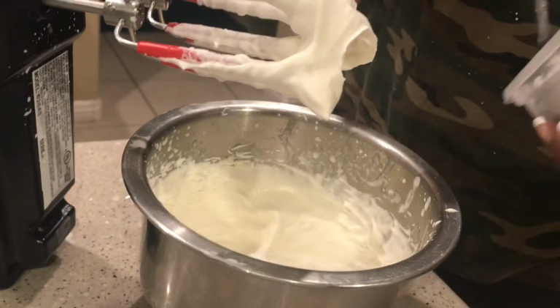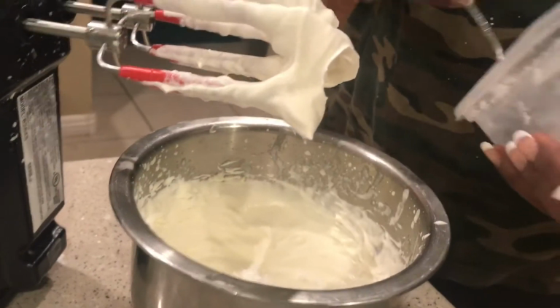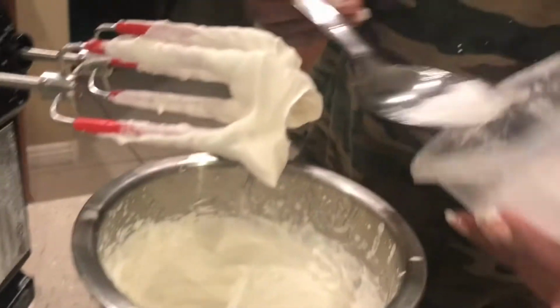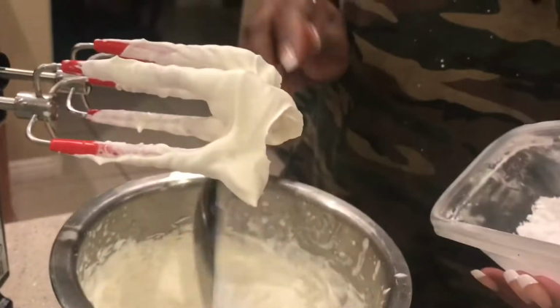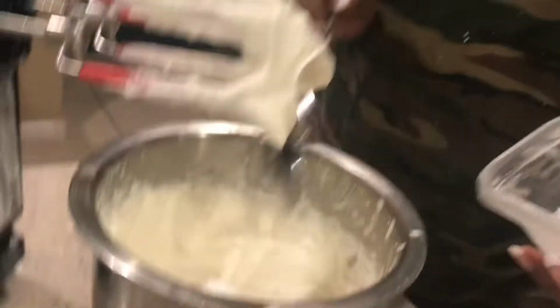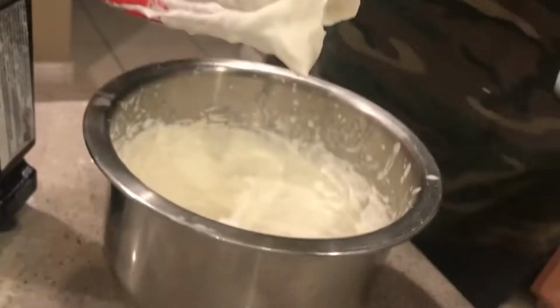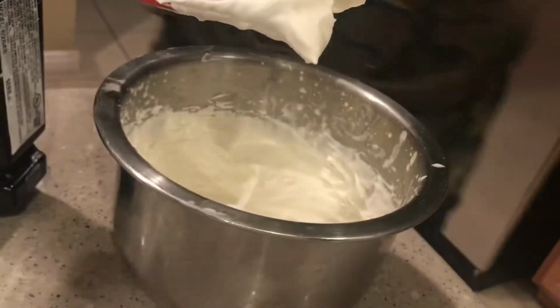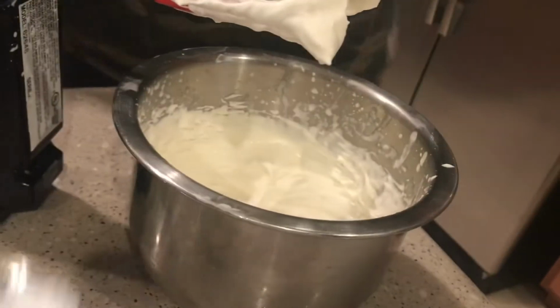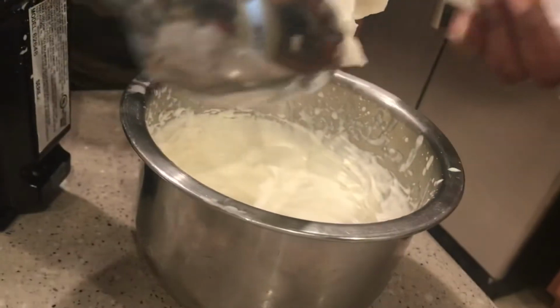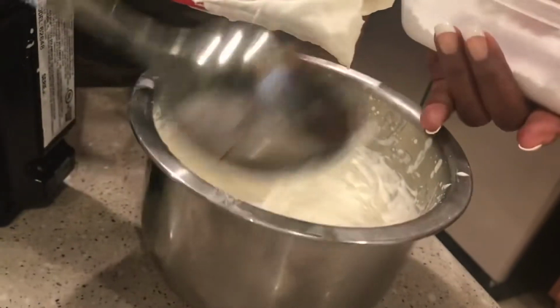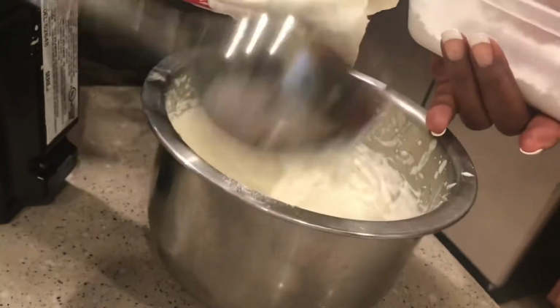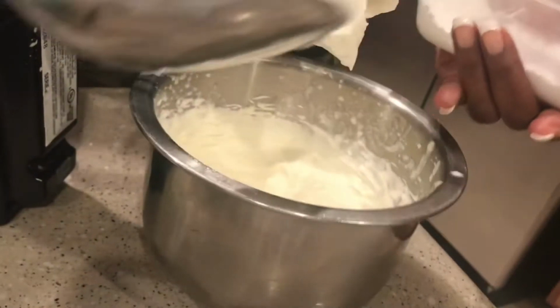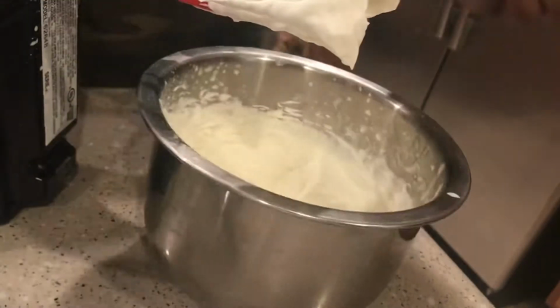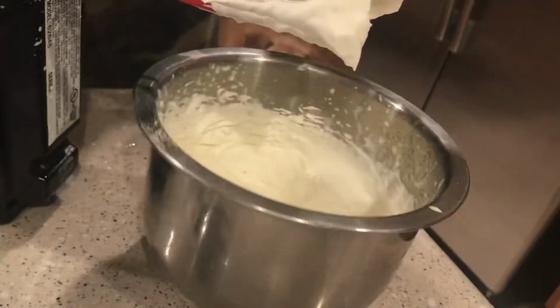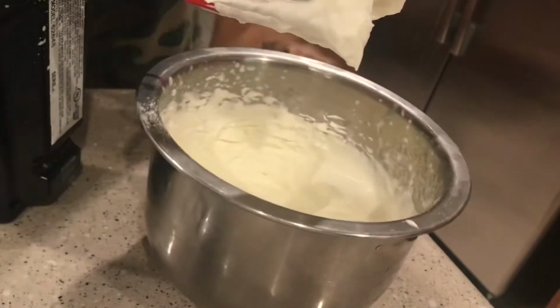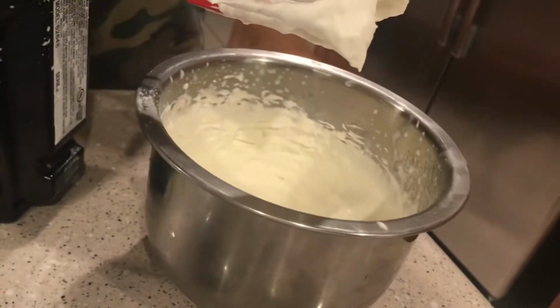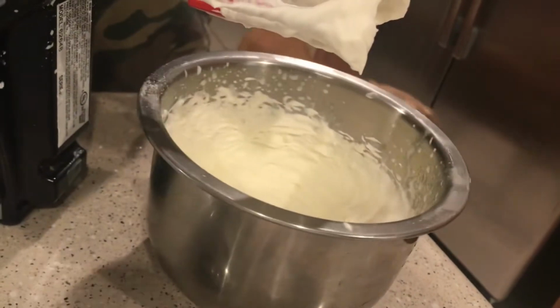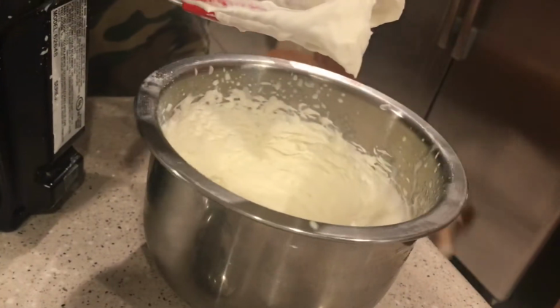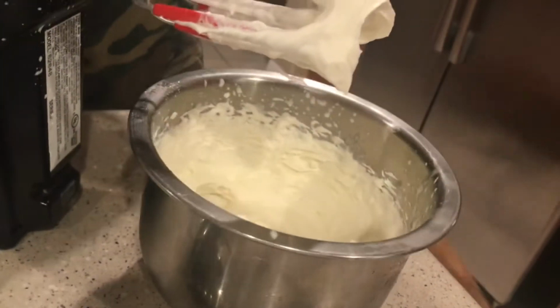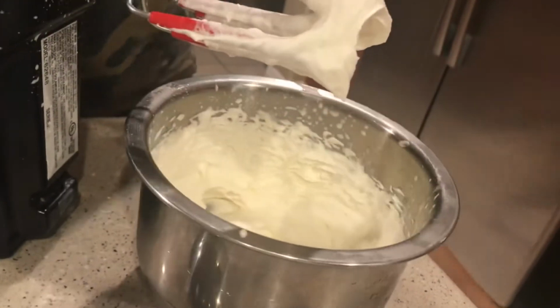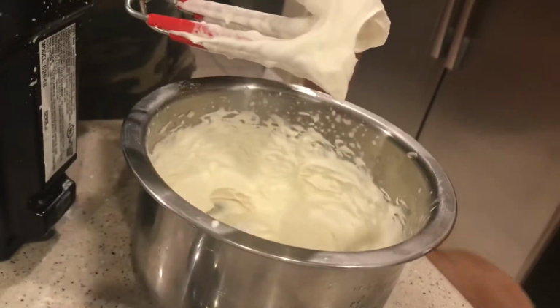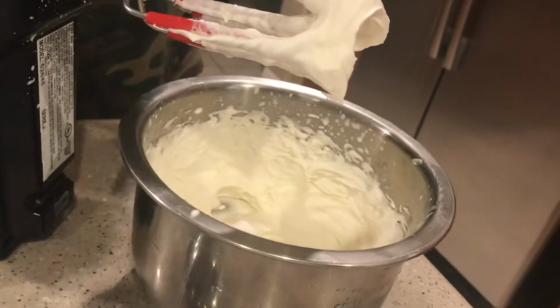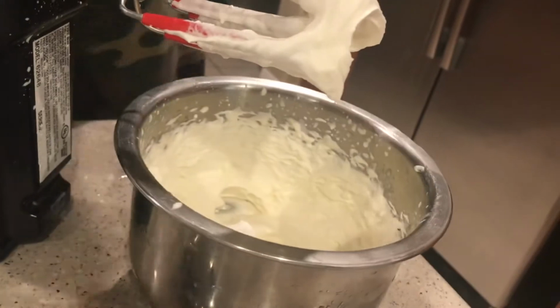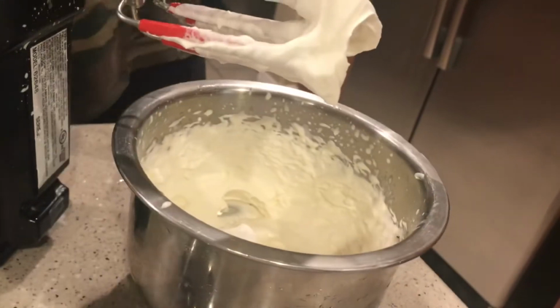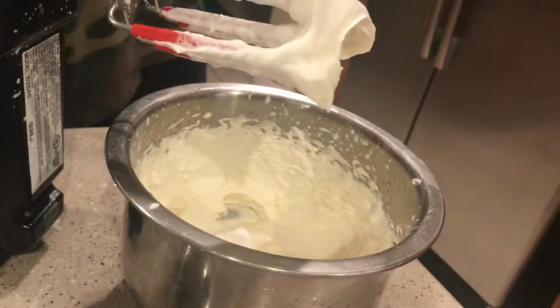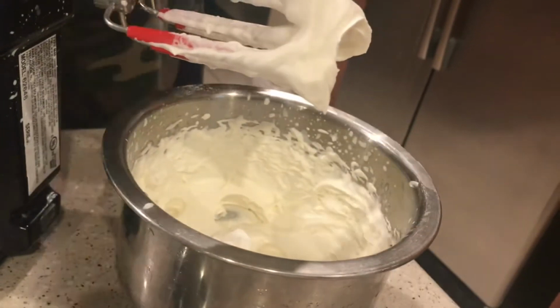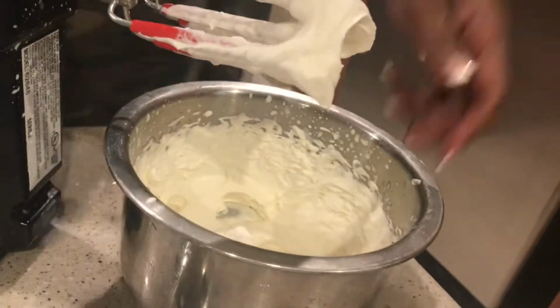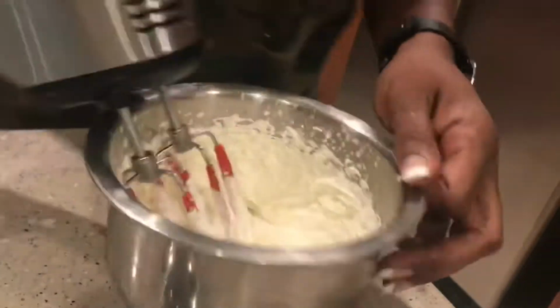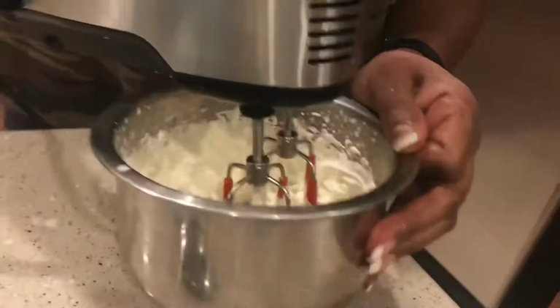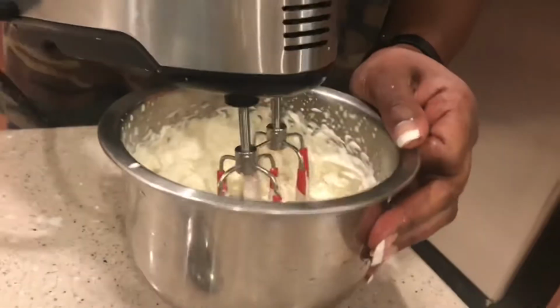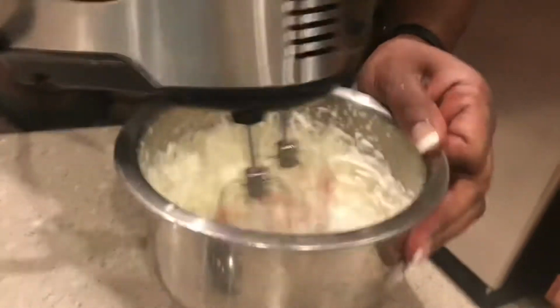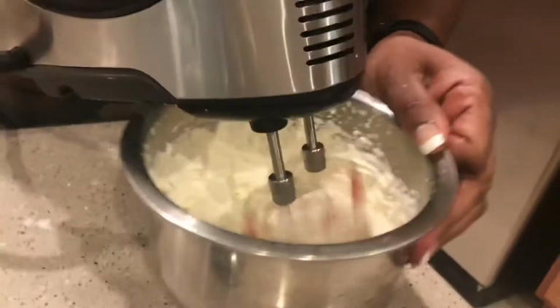So you're adding more xylitol to the actual whipped cream part. What's the difference? Well, the berries are one part and this is the whipped cream — oh, that's right, duh.